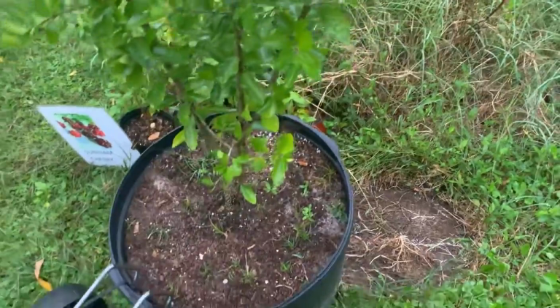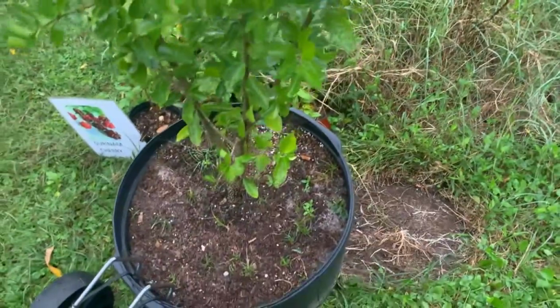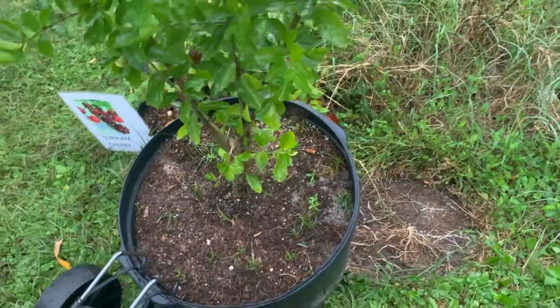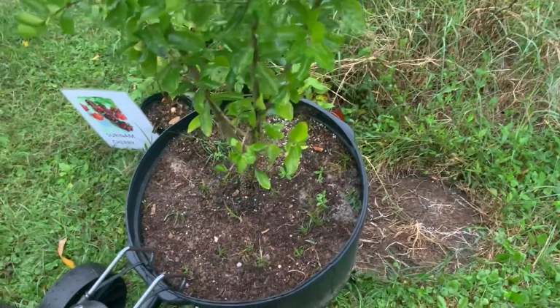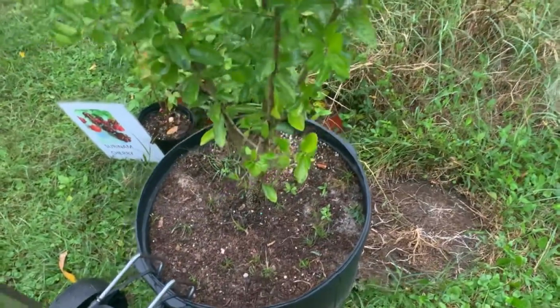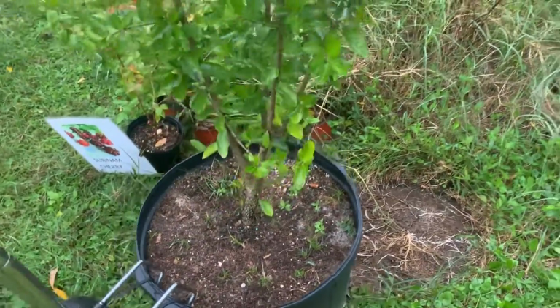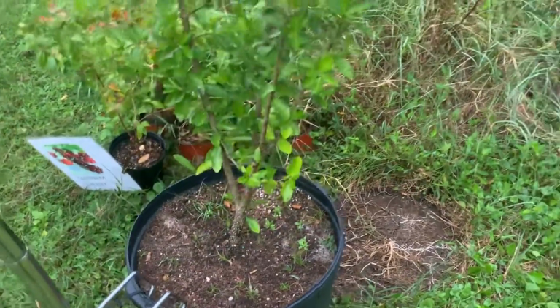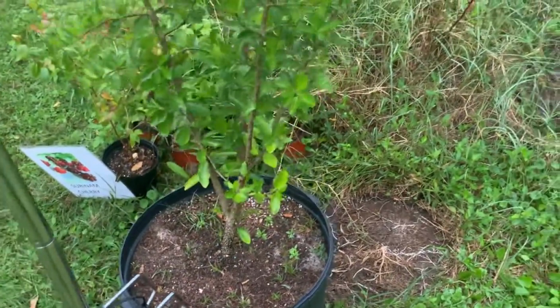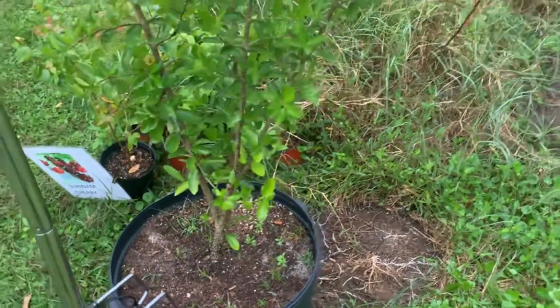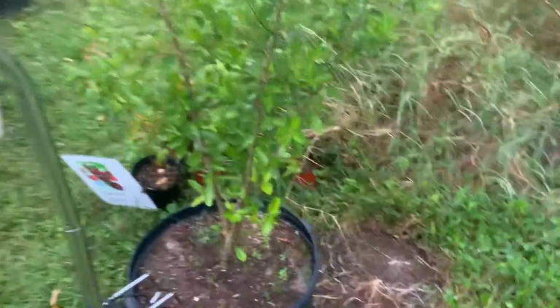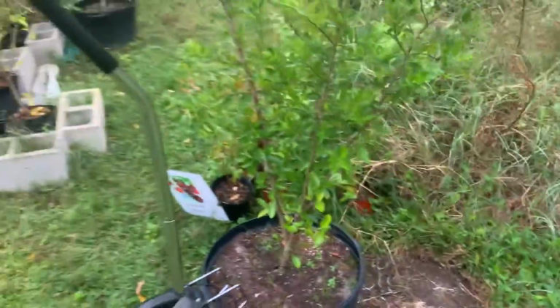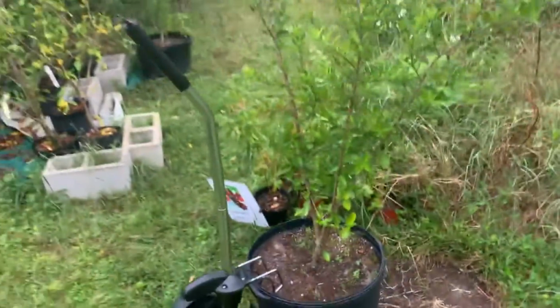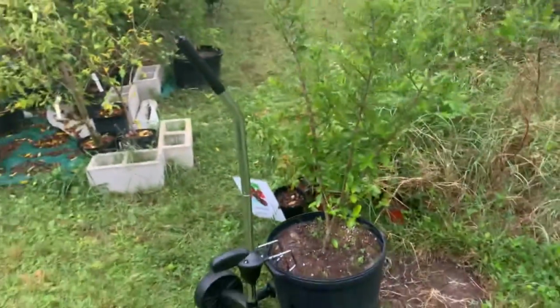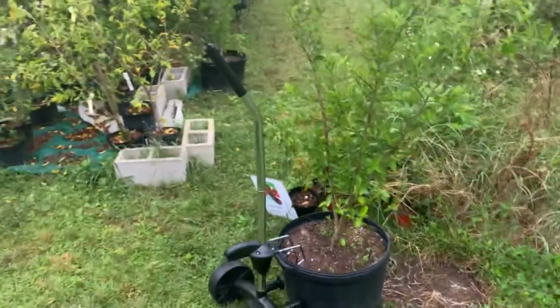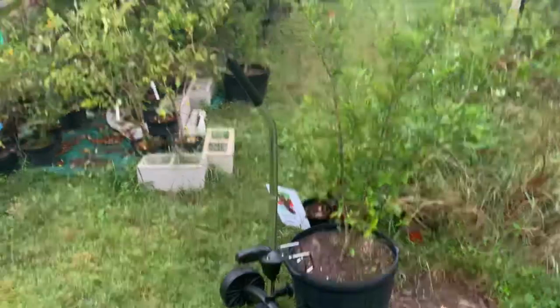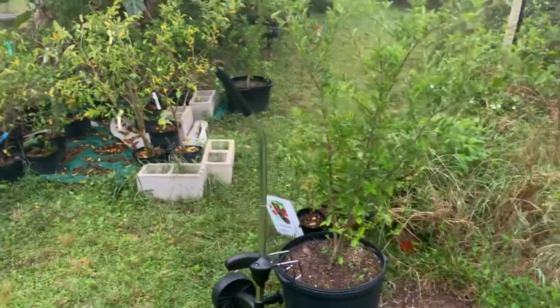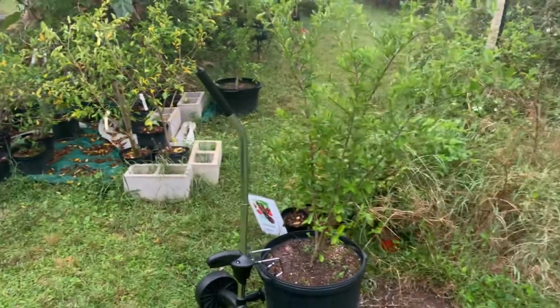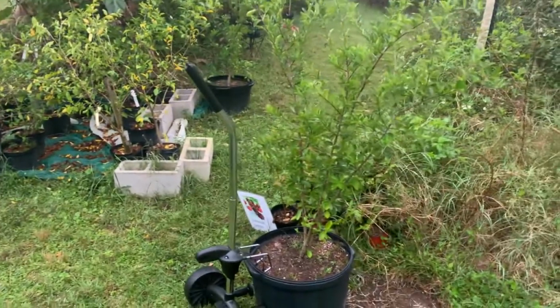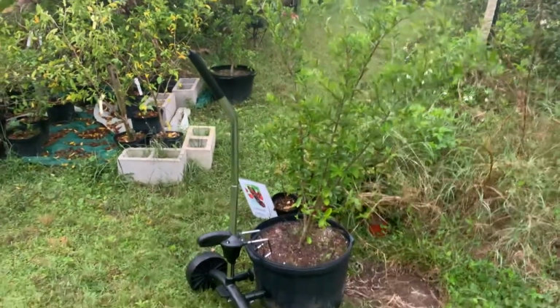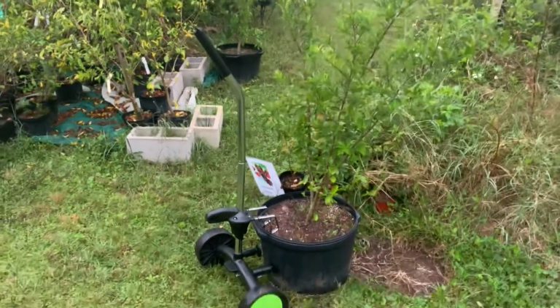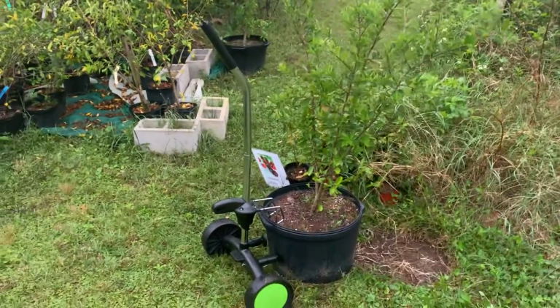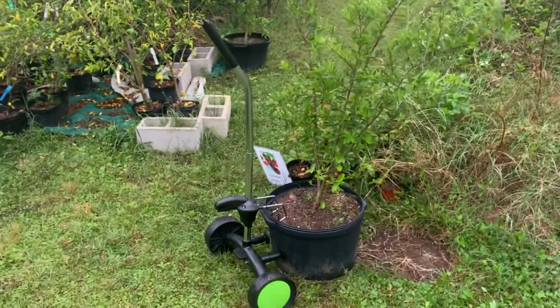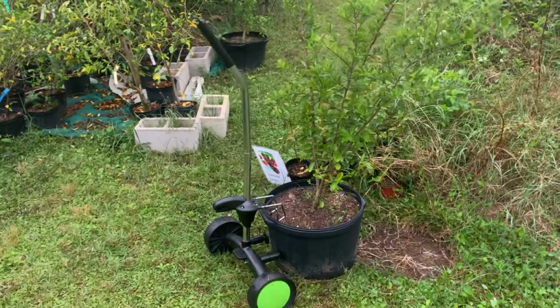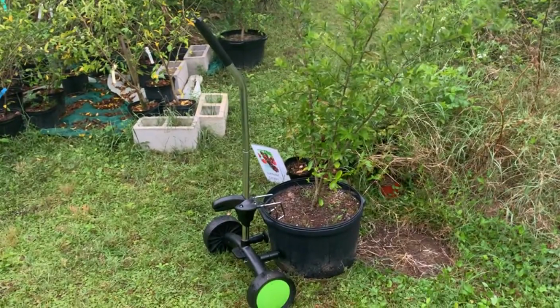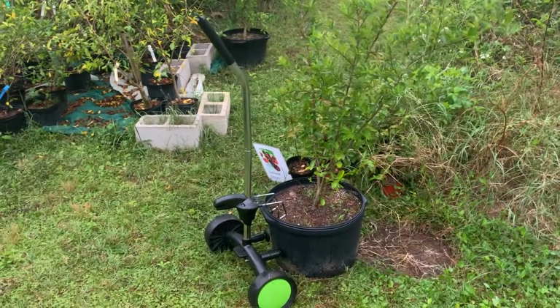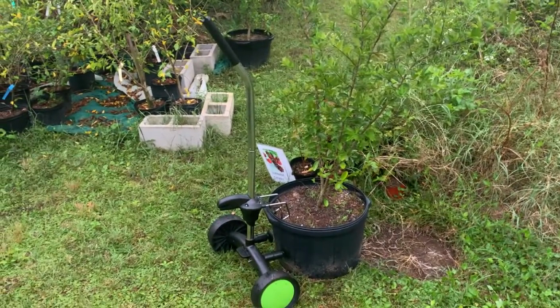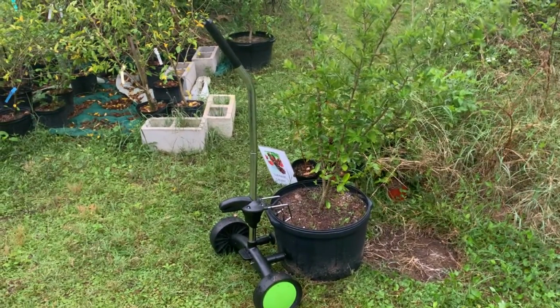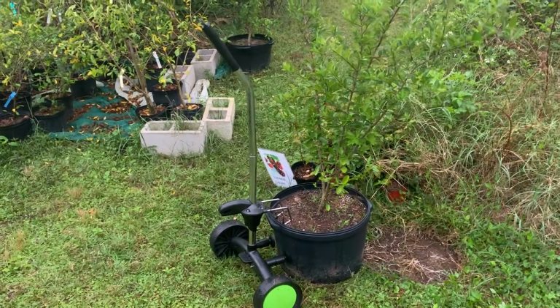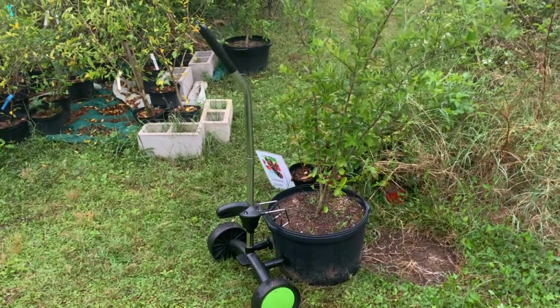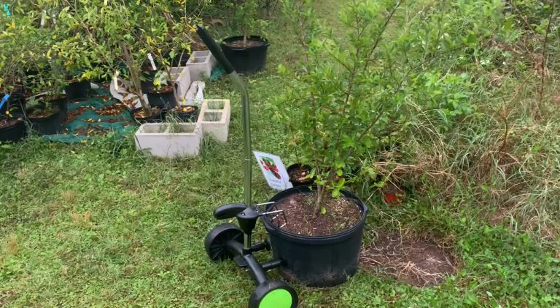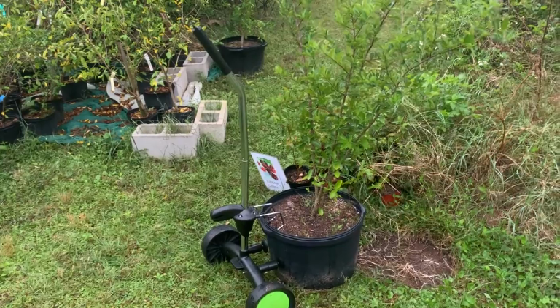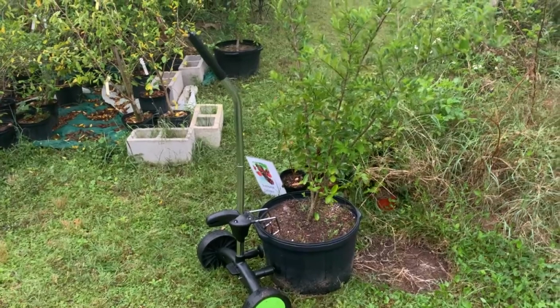That's one-handed, and that's a pretty heavy pot. Then just wheel it around. Pretty good little plant pot mover from Sharper Image.